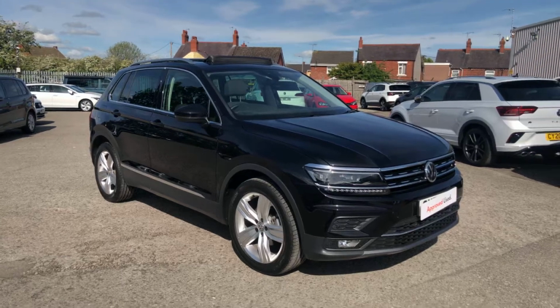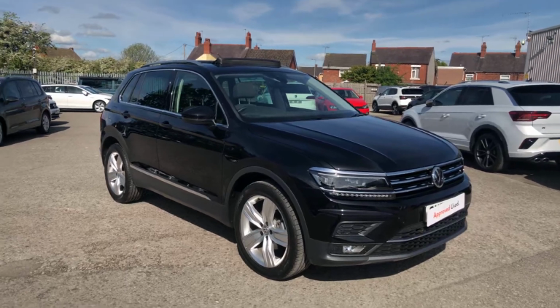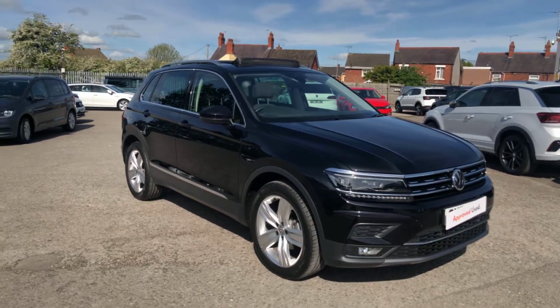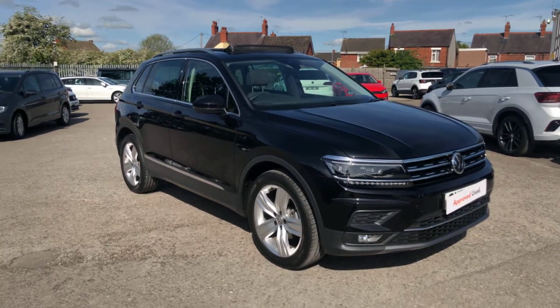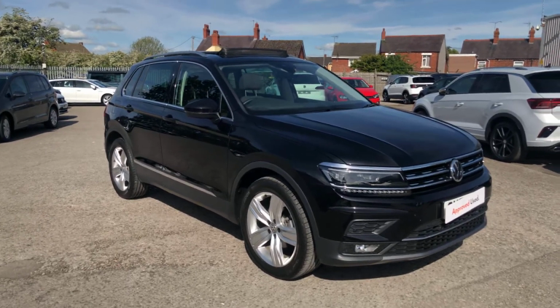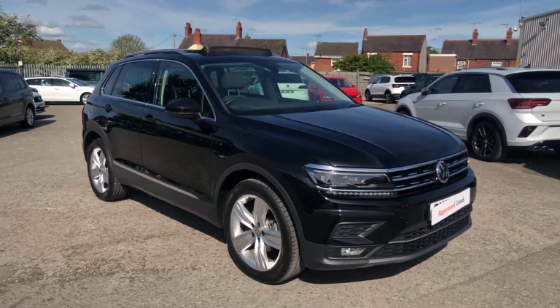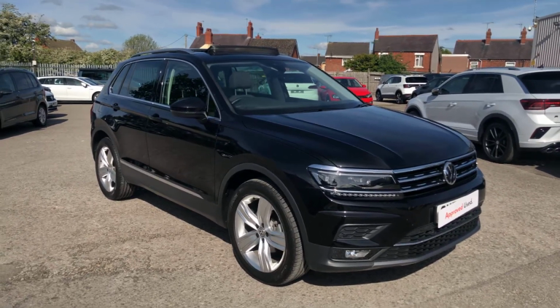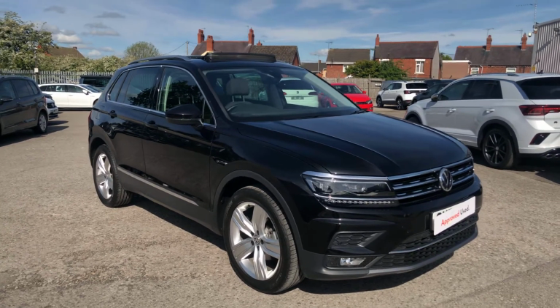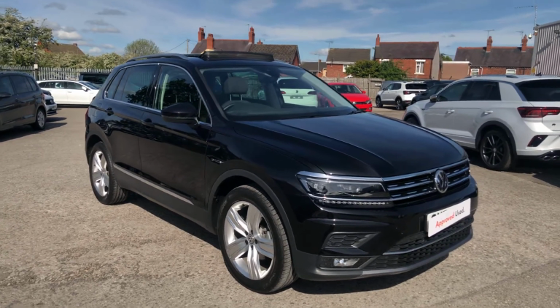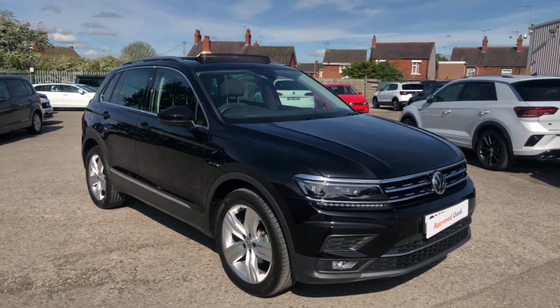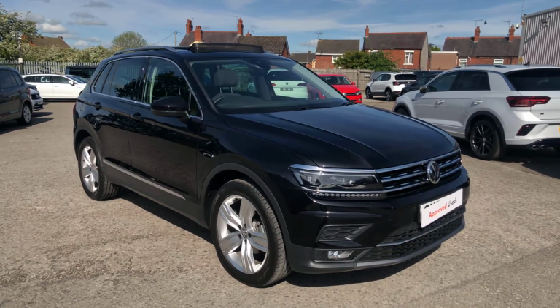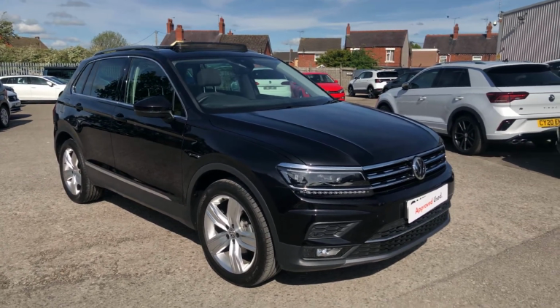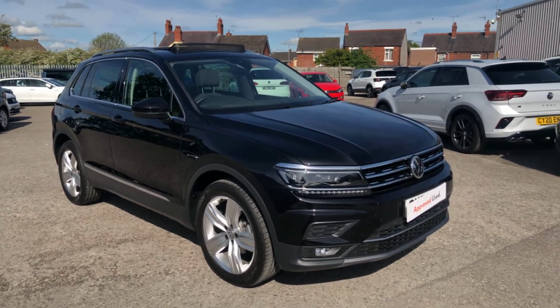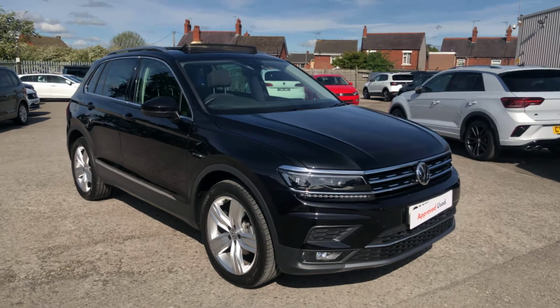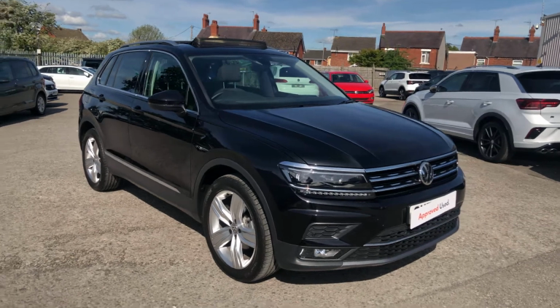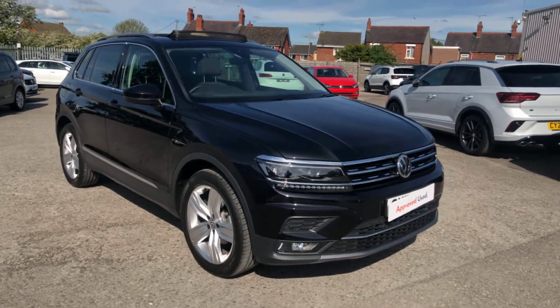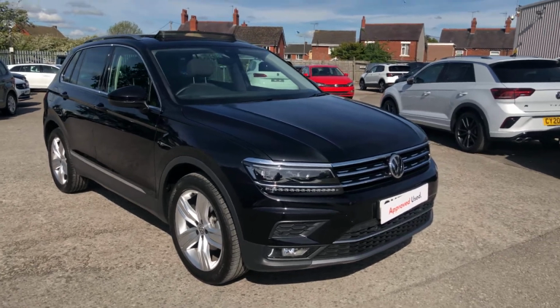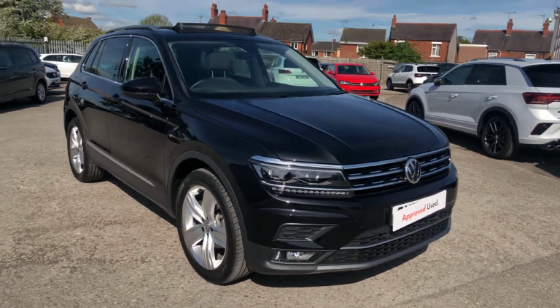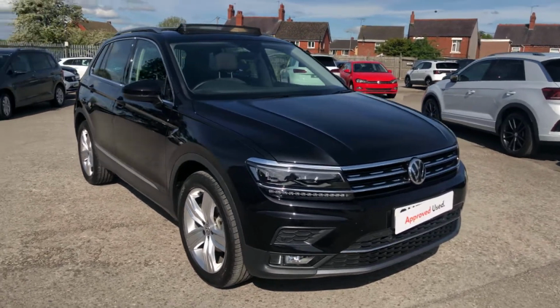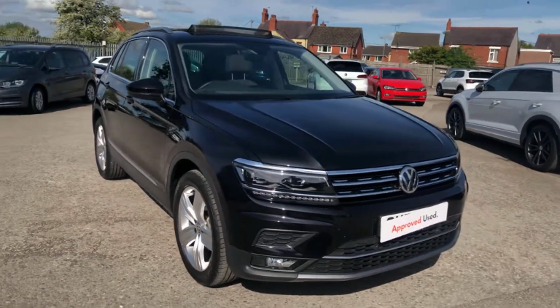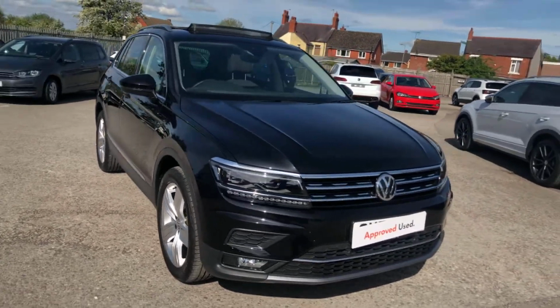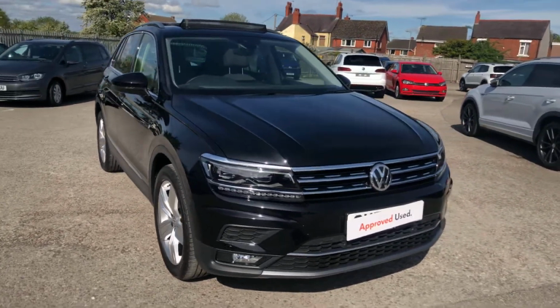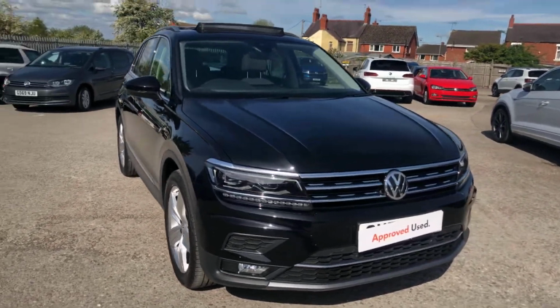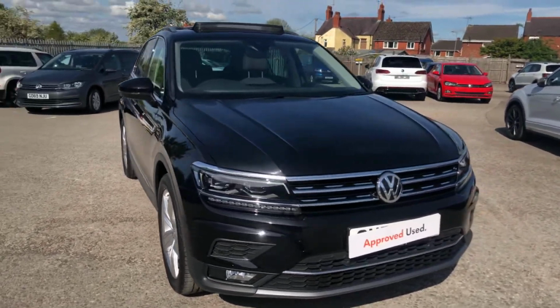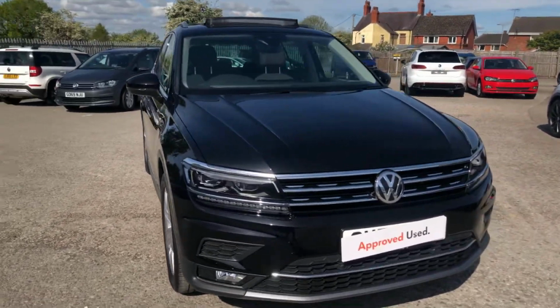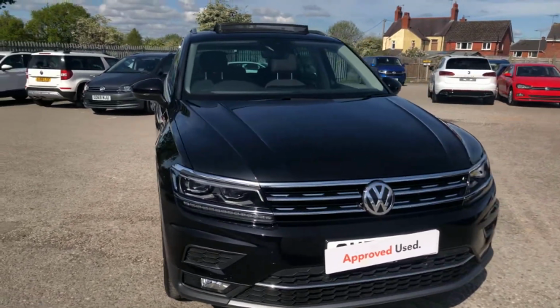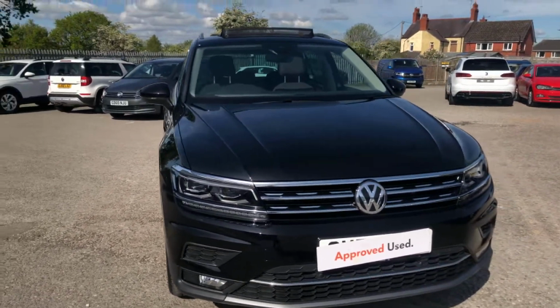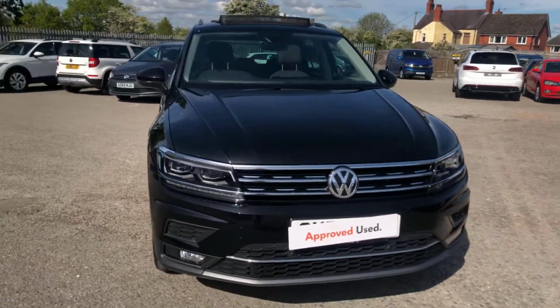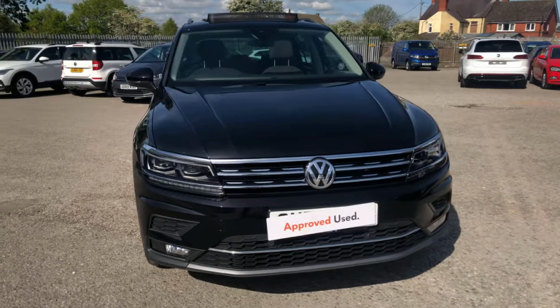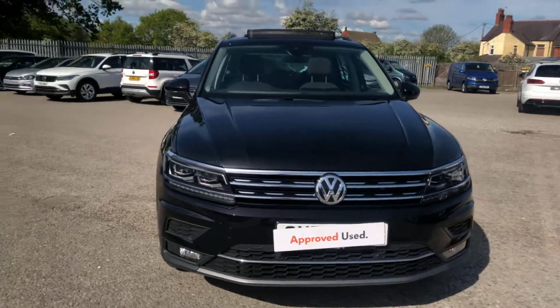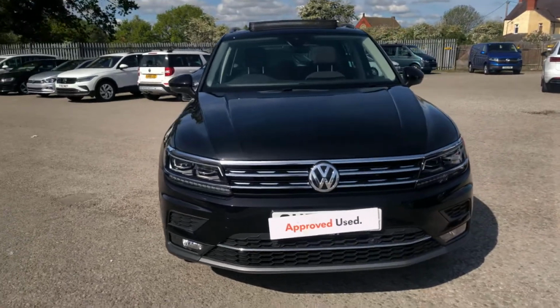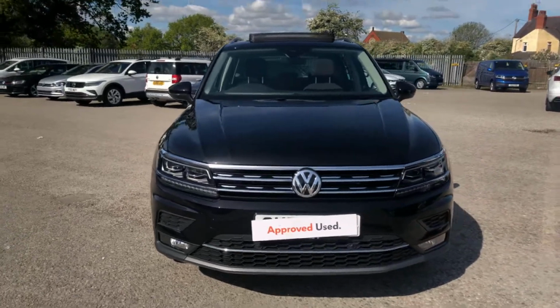Hi, I'm Phil Sadler, sales executive here at Wrexham VW, and I'm going to show you around this Volkswagen Tiguan. This is the 2-litre TDI manual, finished in deep black pearl, that we have on sale here.